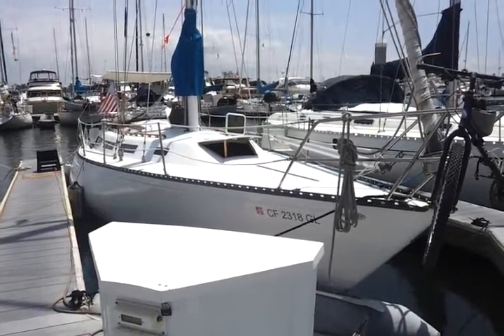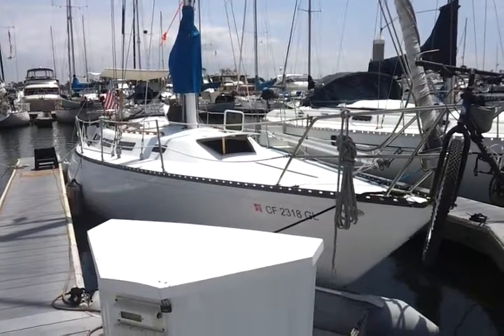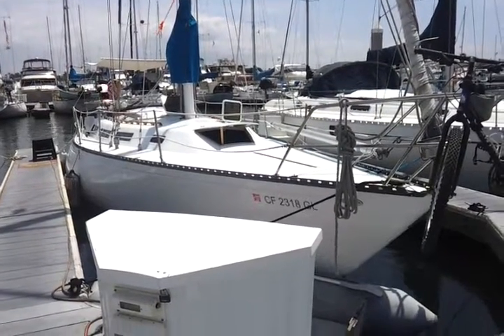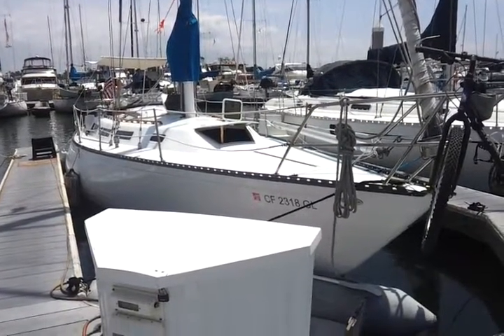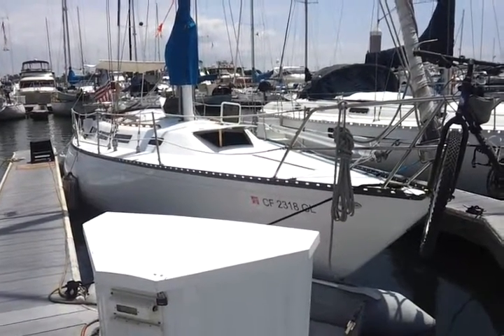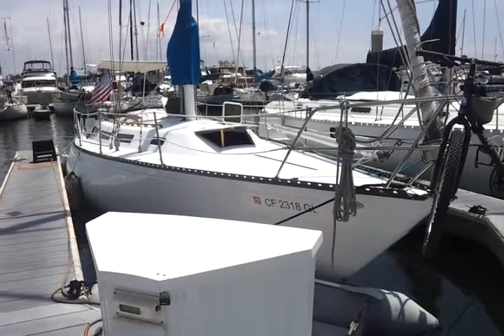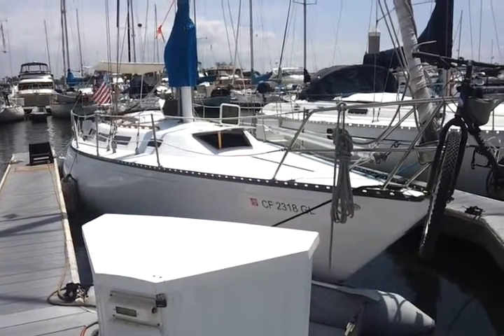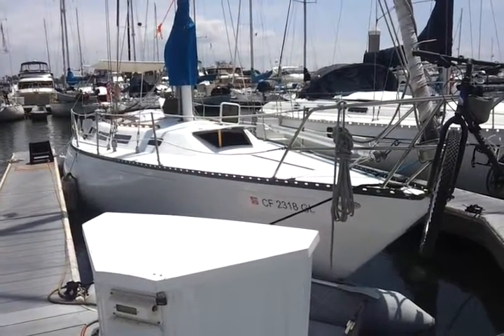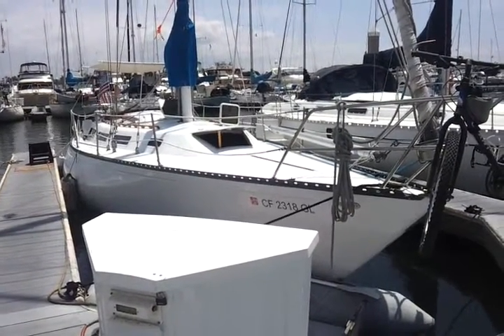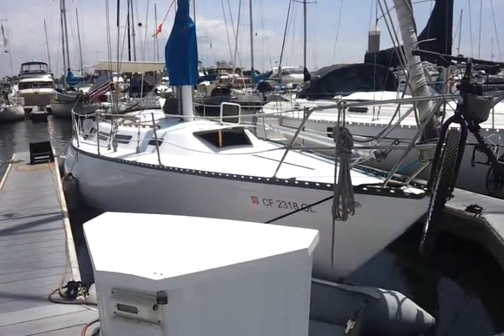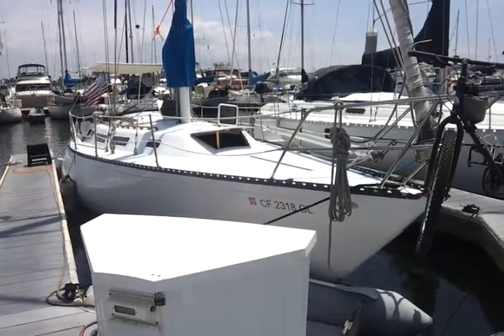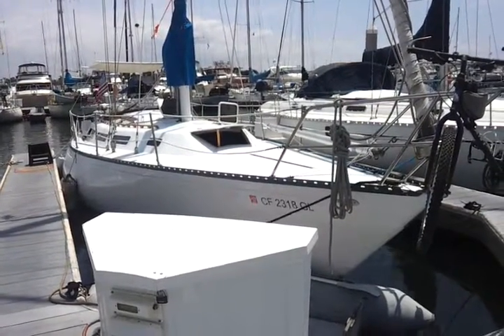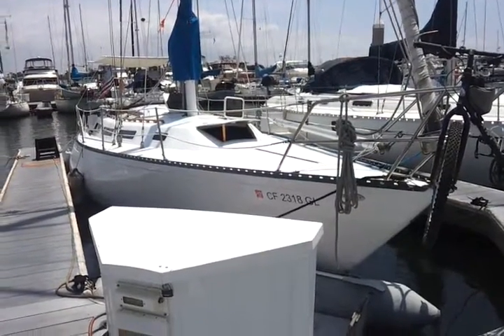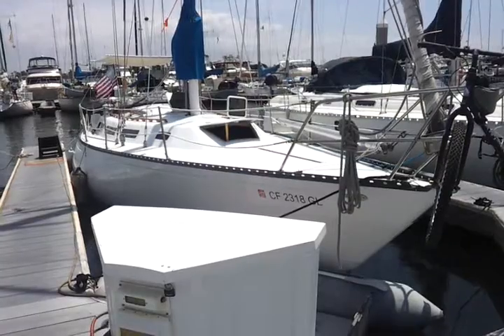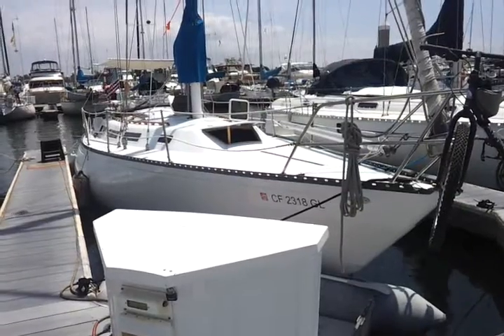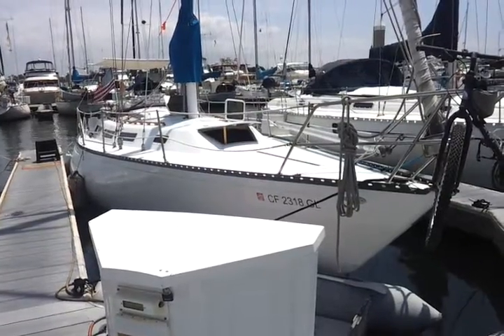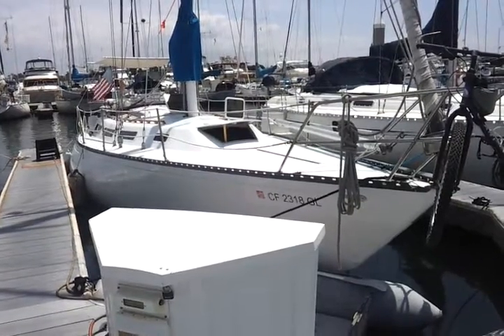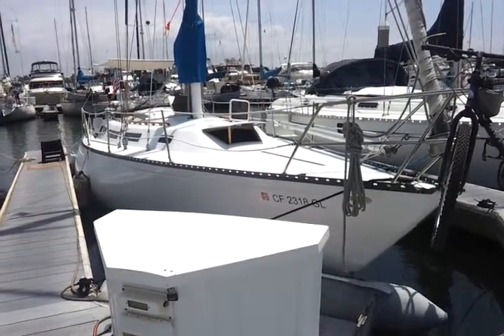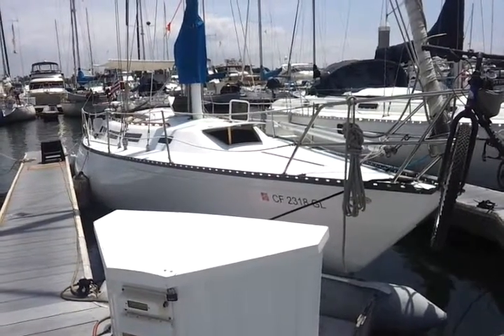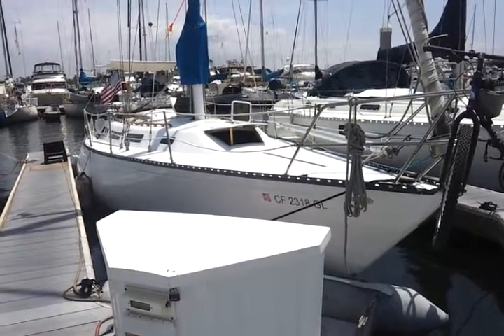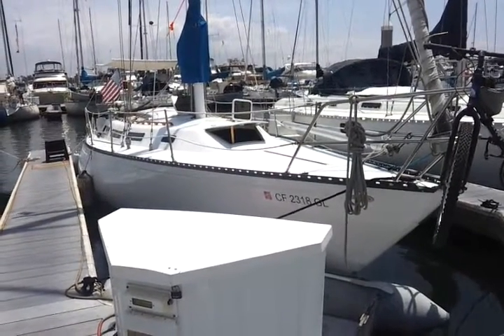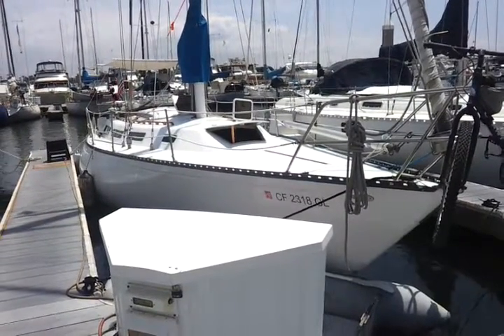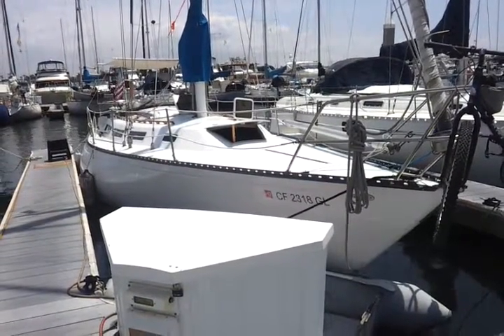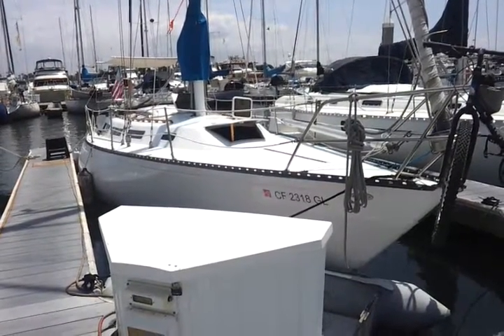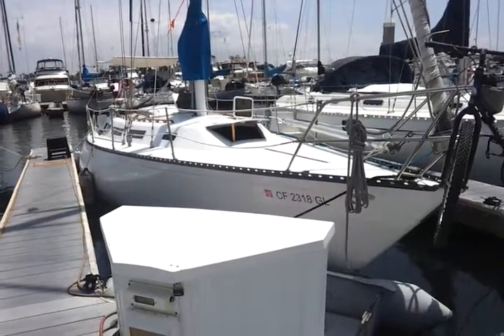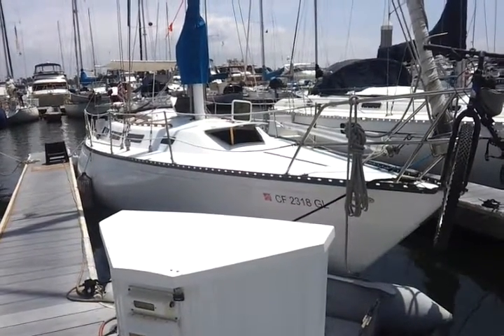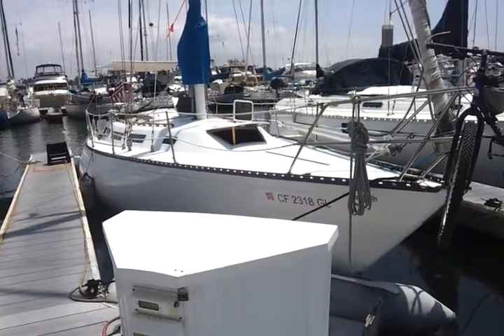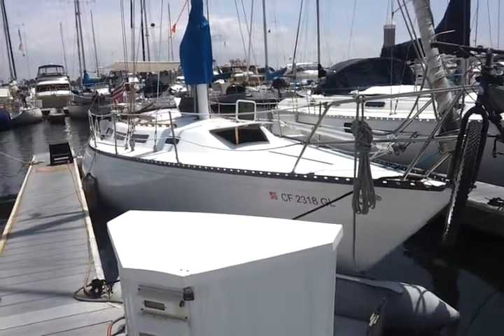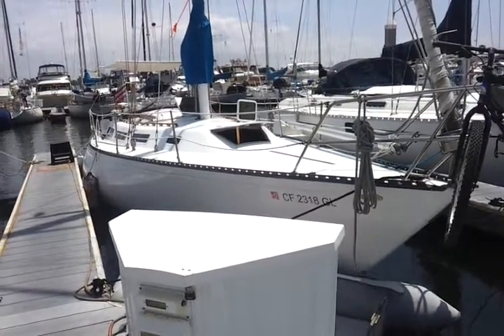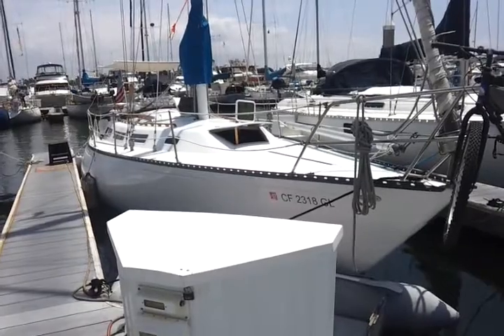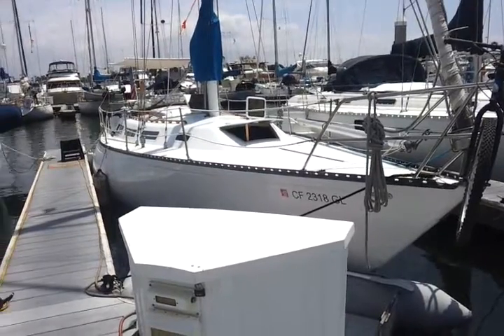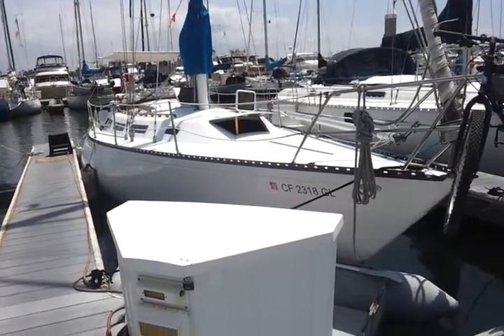This is my 1979 Catalina 38-foot sailboat. I live on this boat and many friends often ask me what that's like, so I wanted to shoot some video on it.